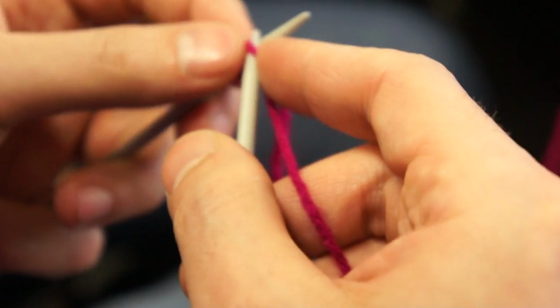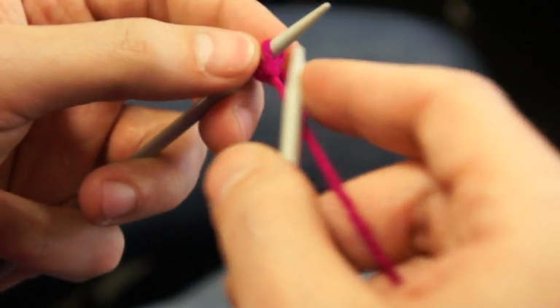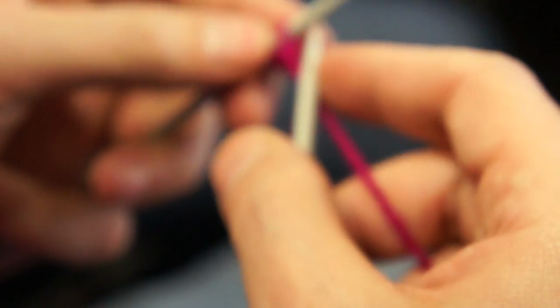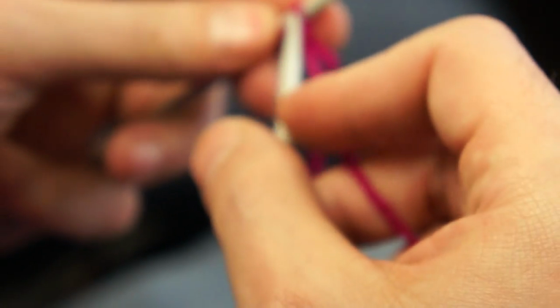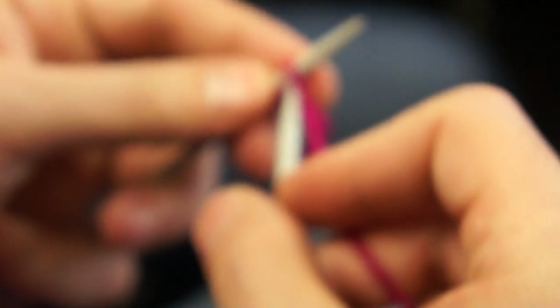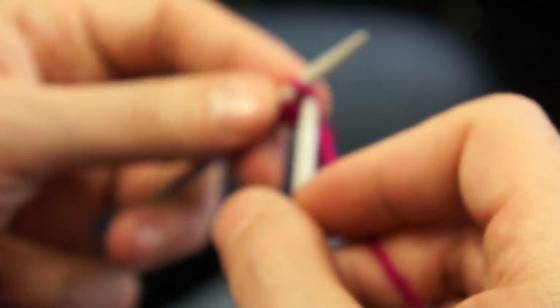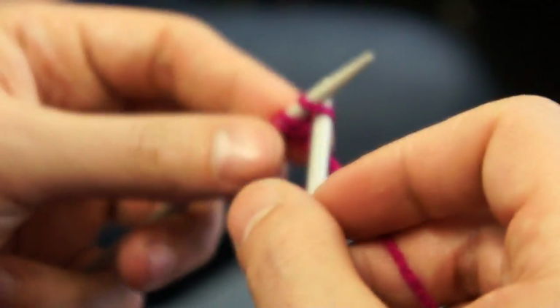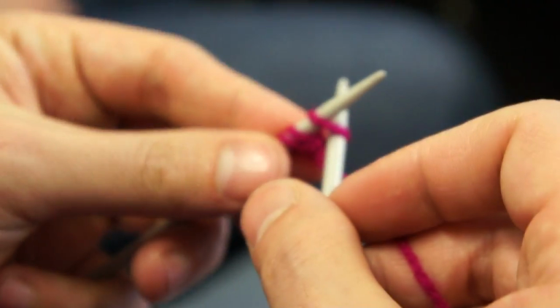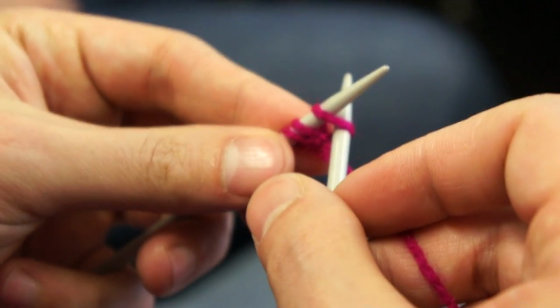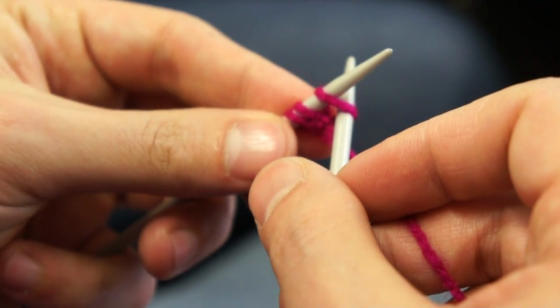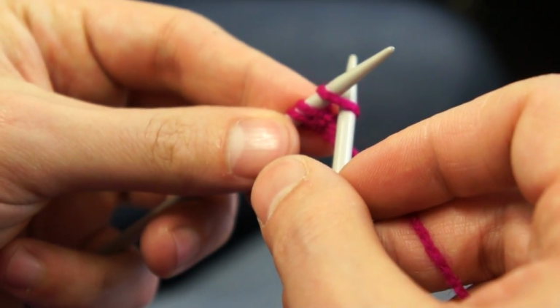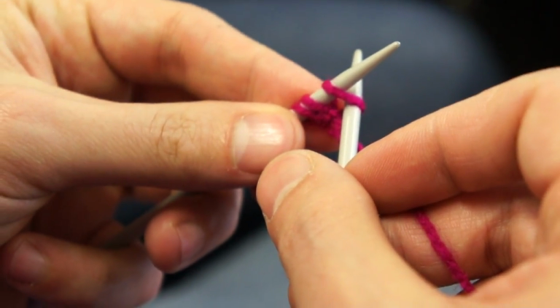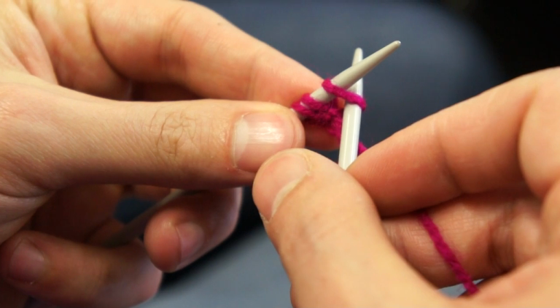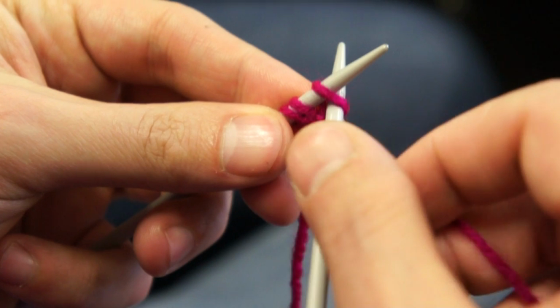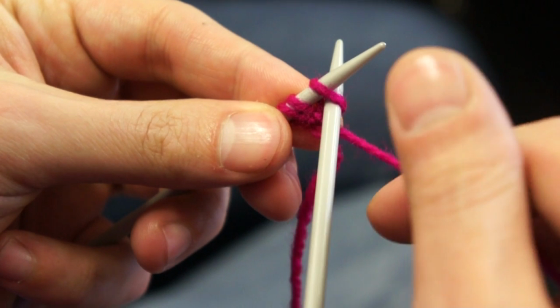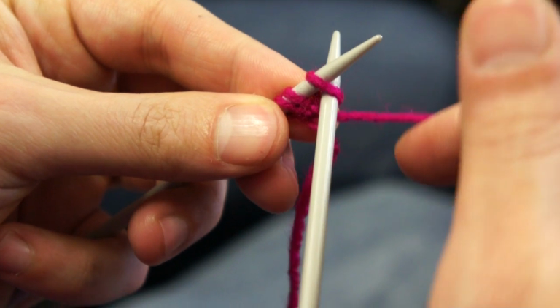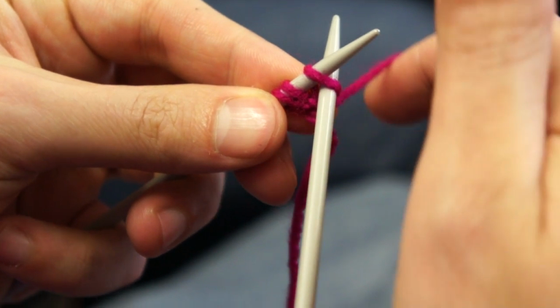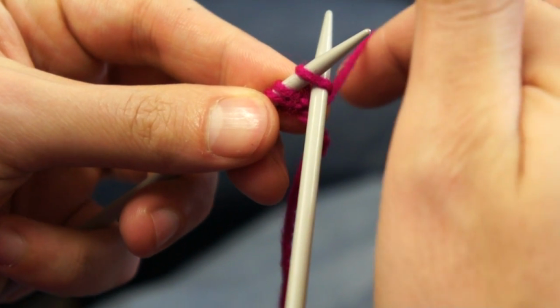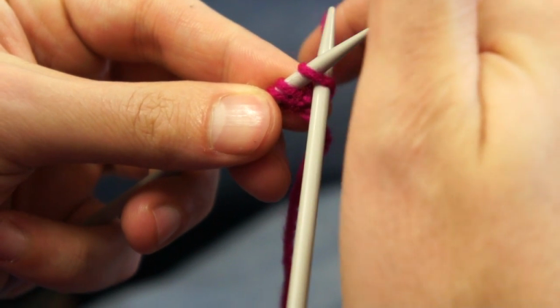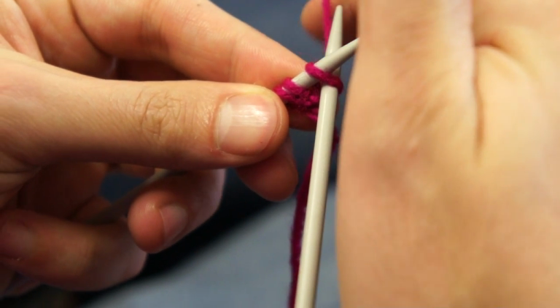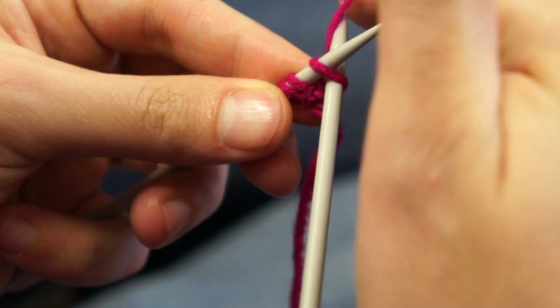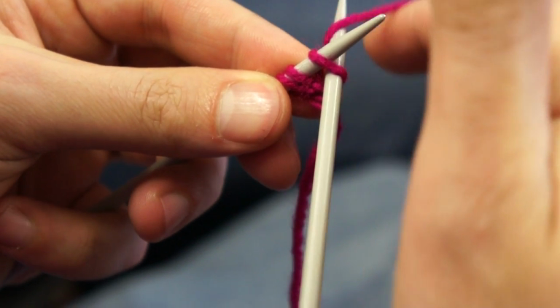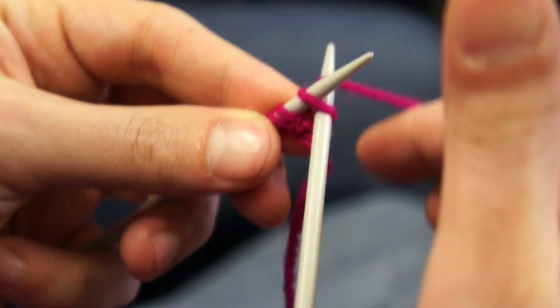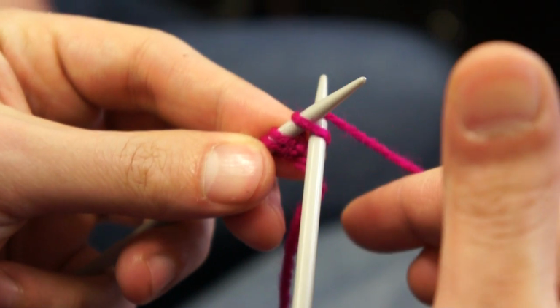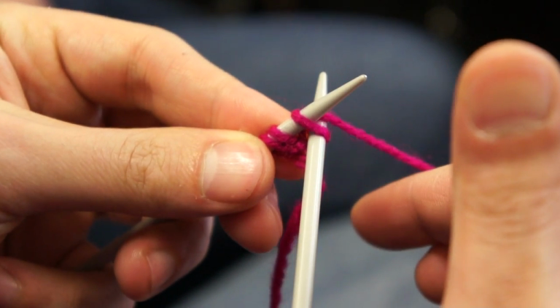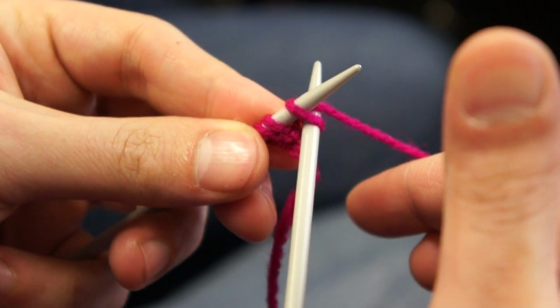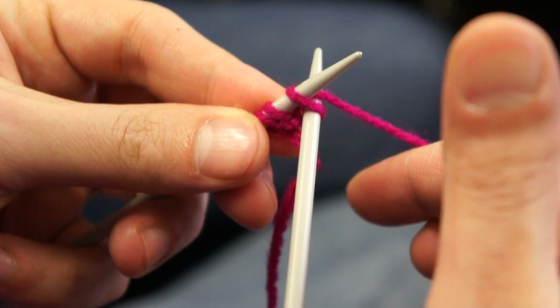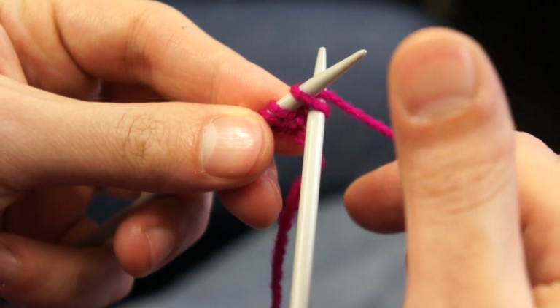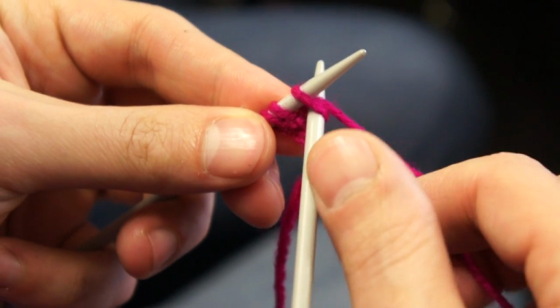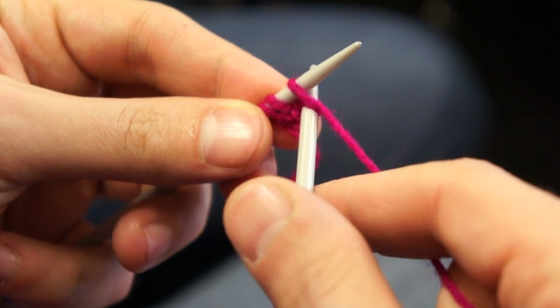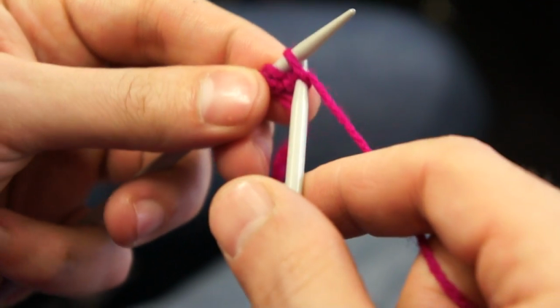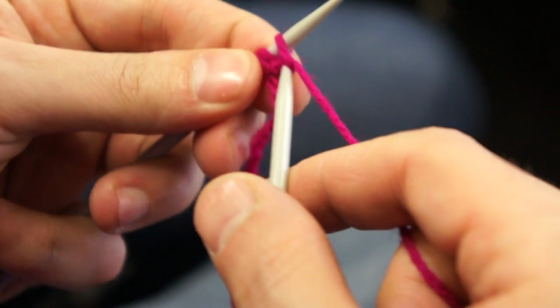Let's start again. That's the first step, and then round, and through.